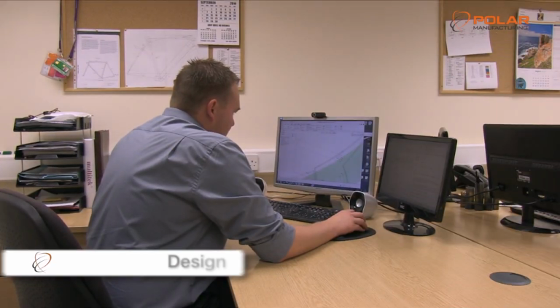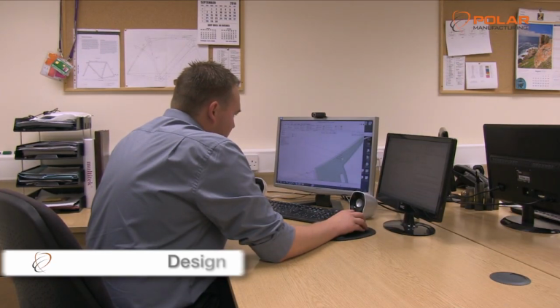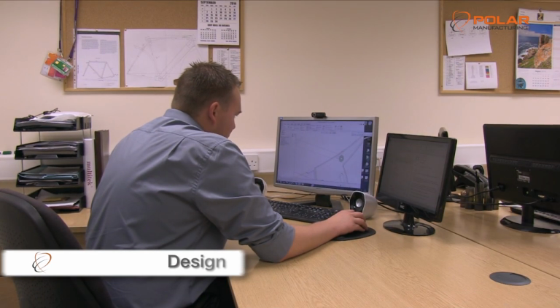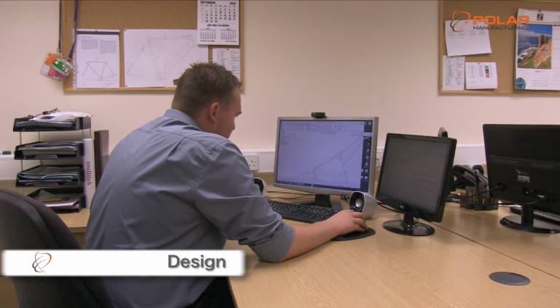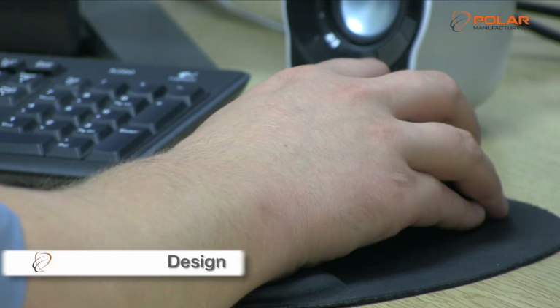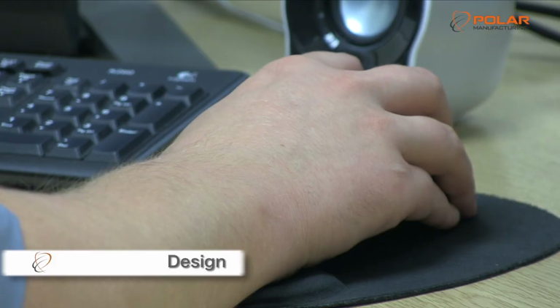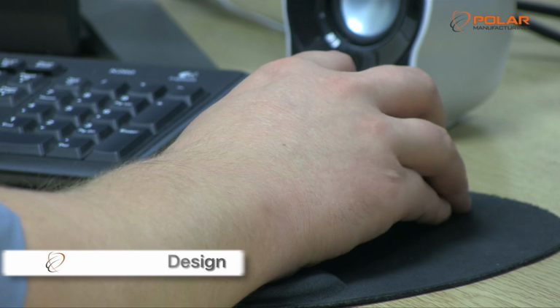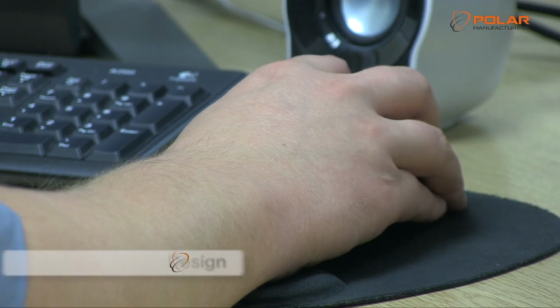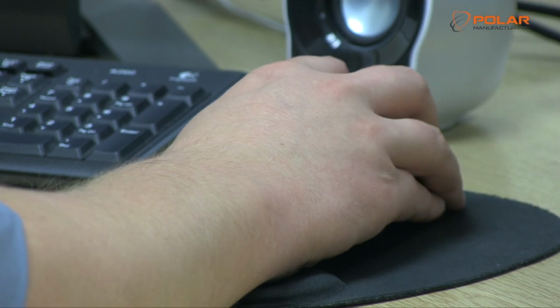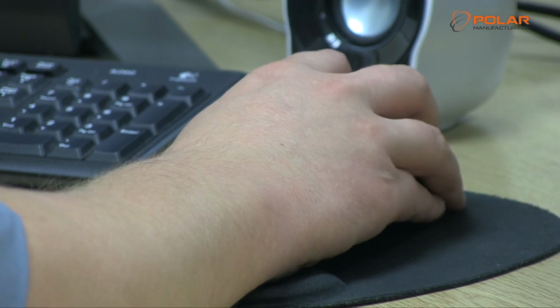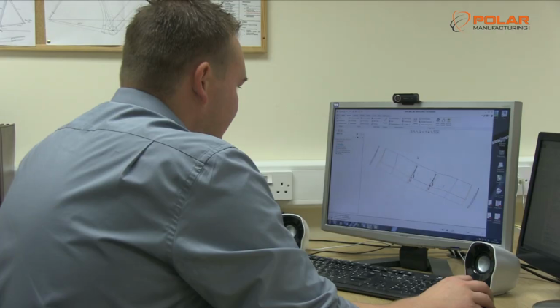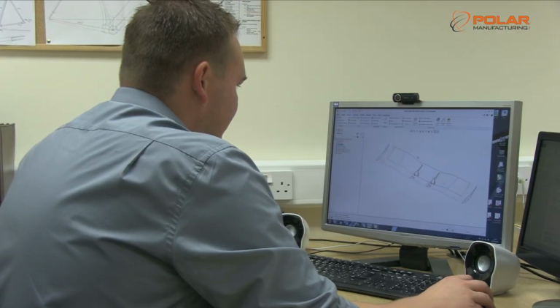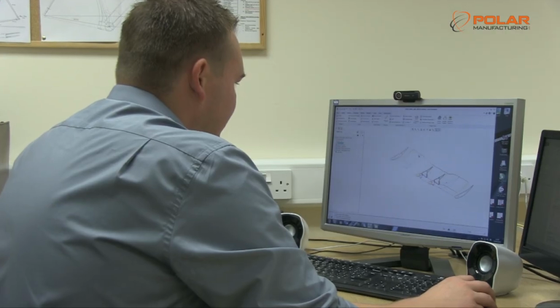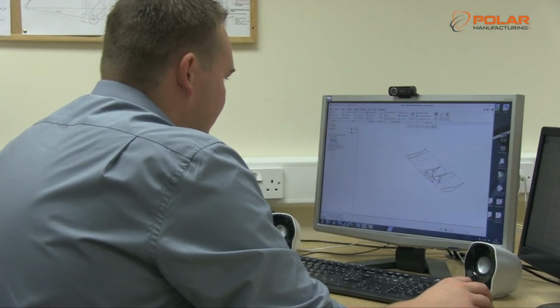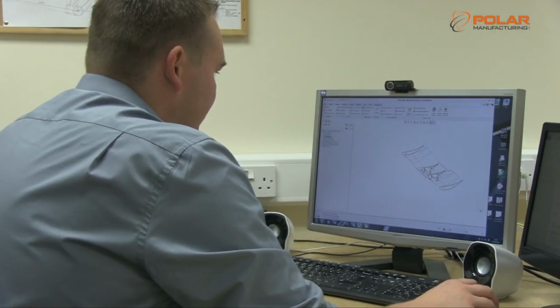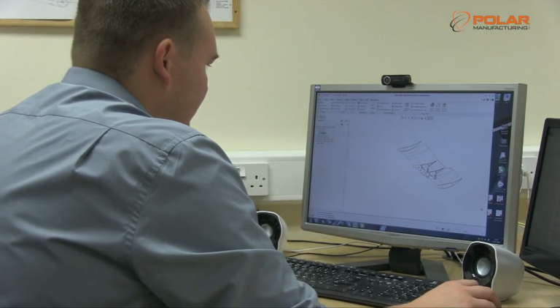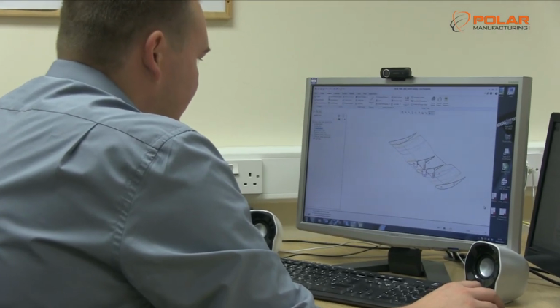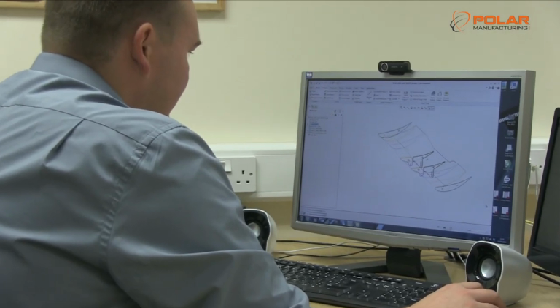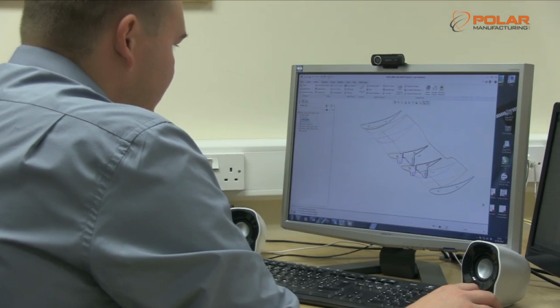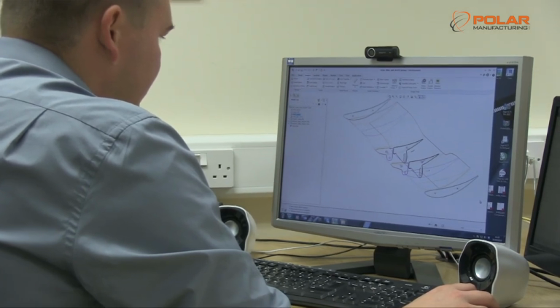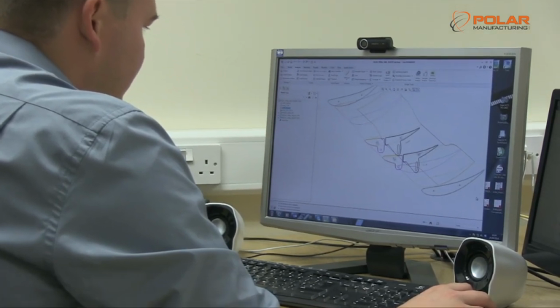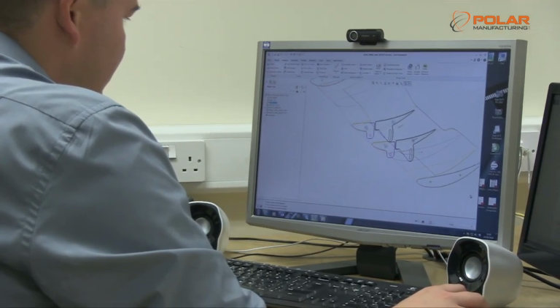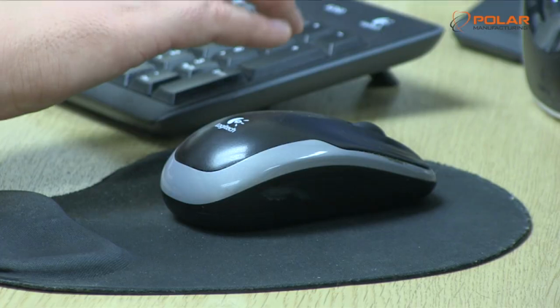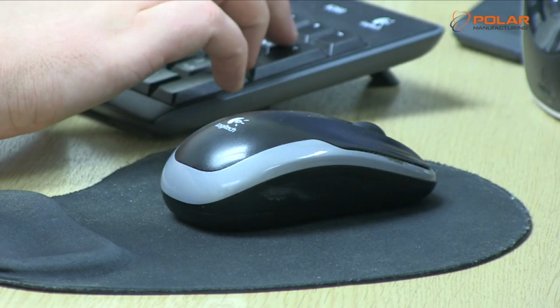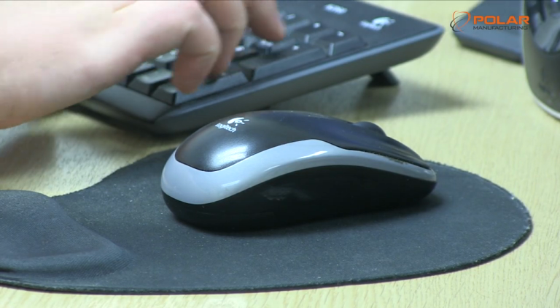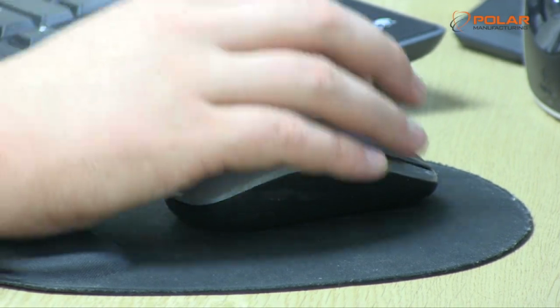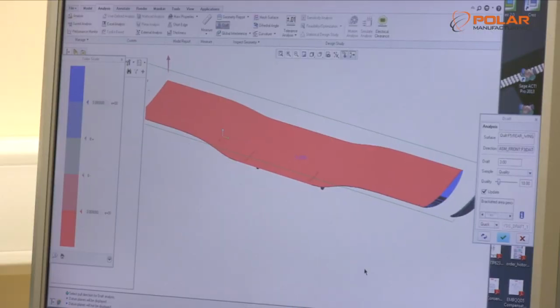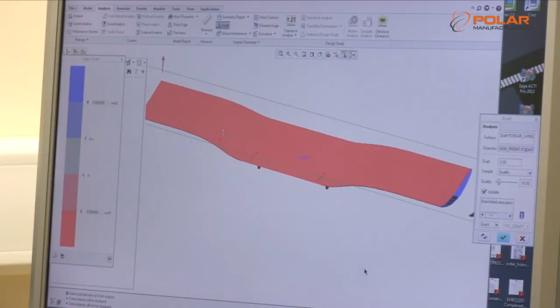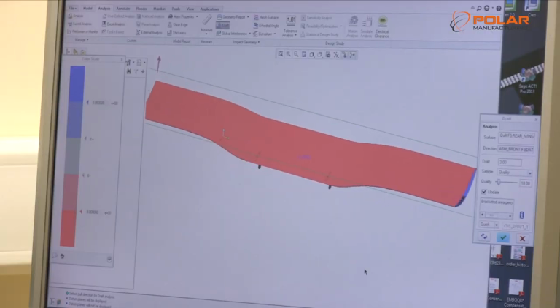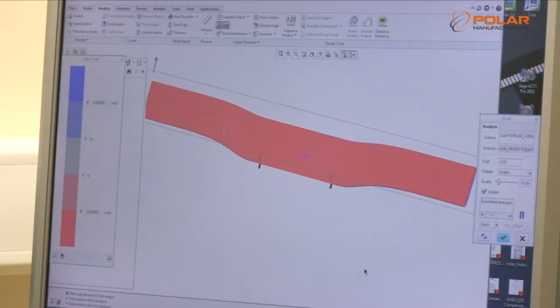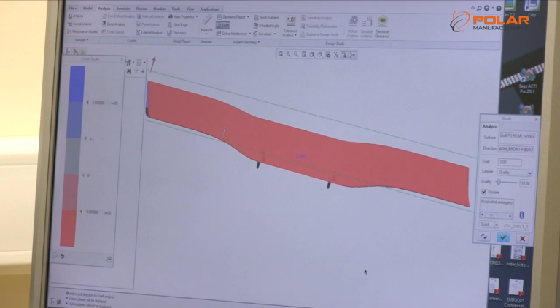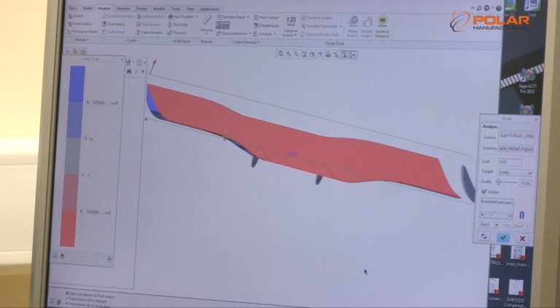We take Ariel's 3D CAD design and formulate all the tooling necessary to make the part. Tooling is vital to the cost, efficiency and quality of the product. Everything from start to finish is developed in house.